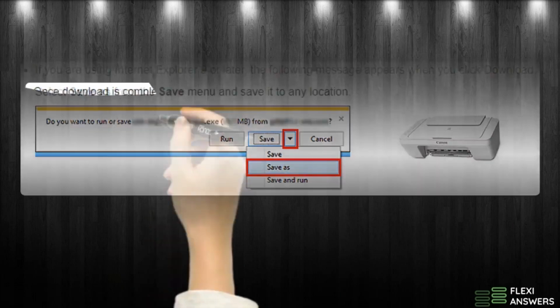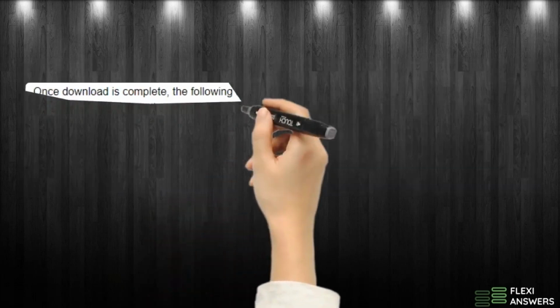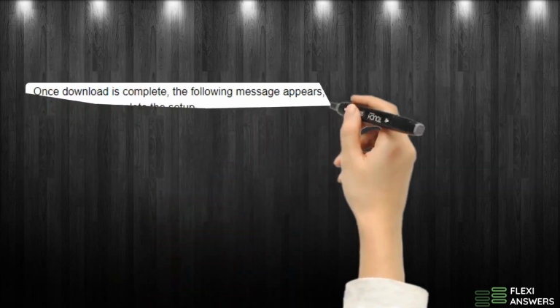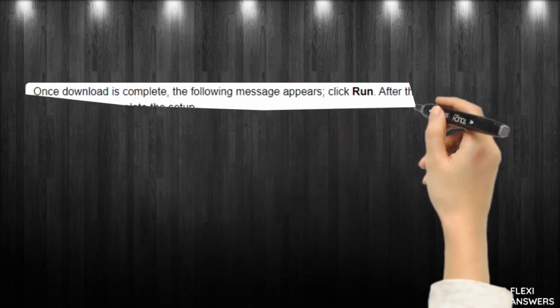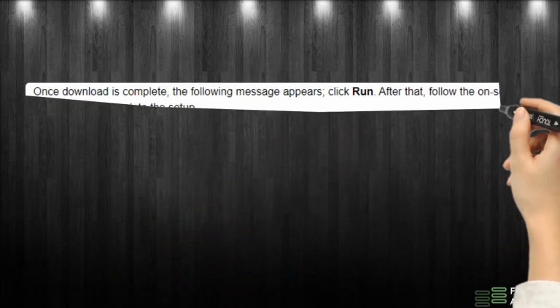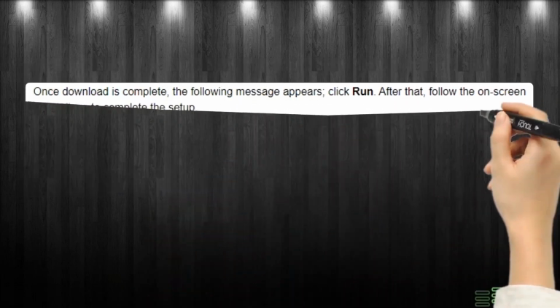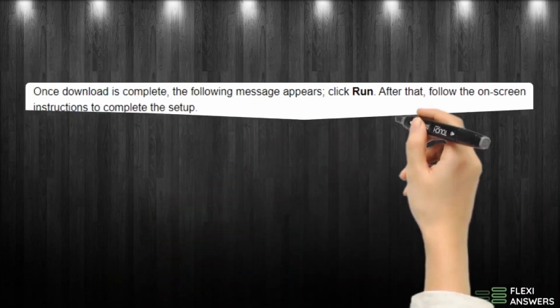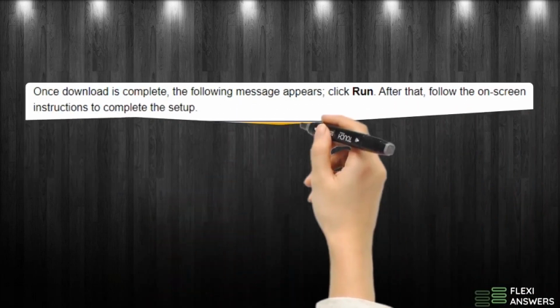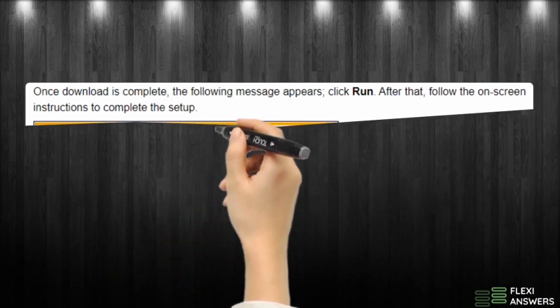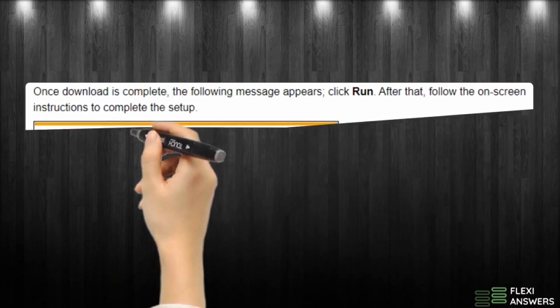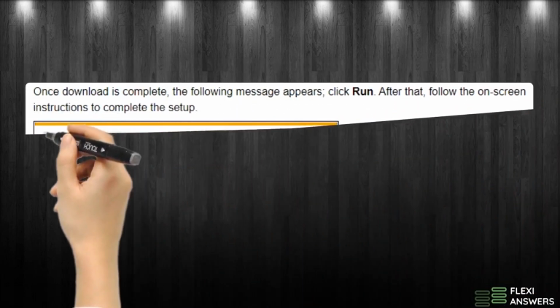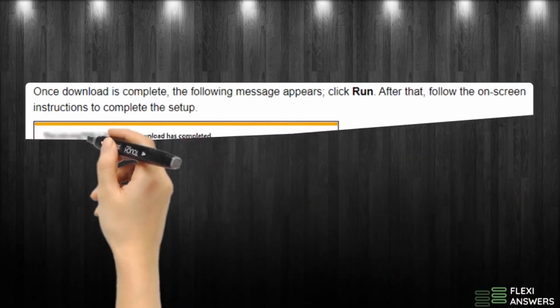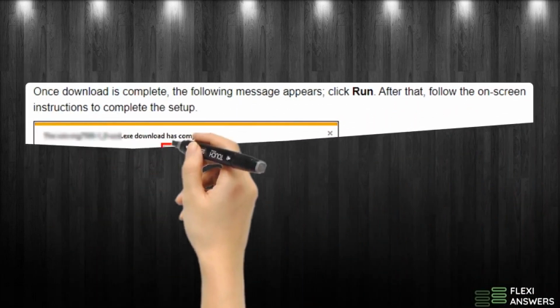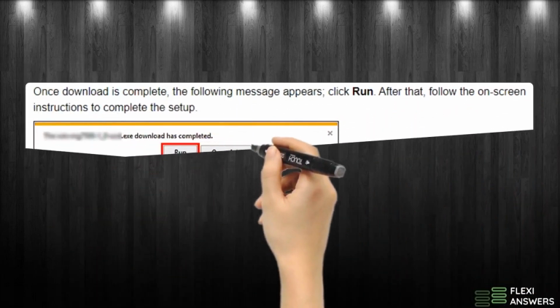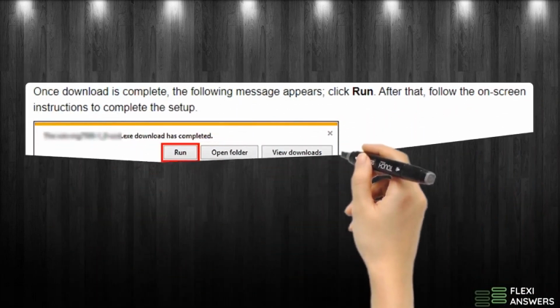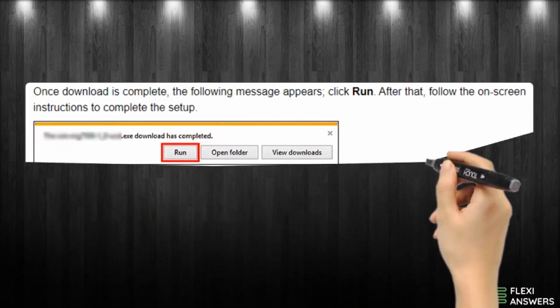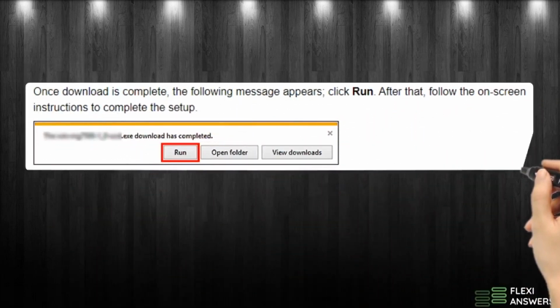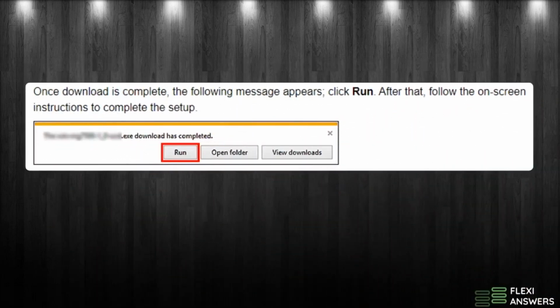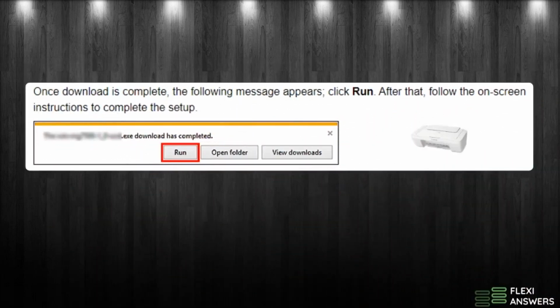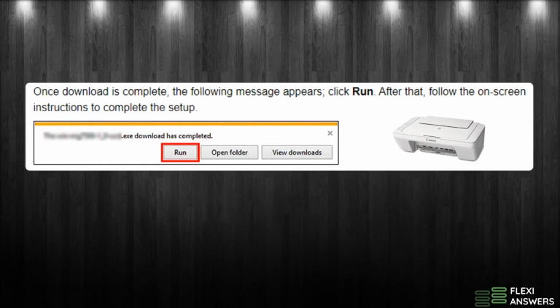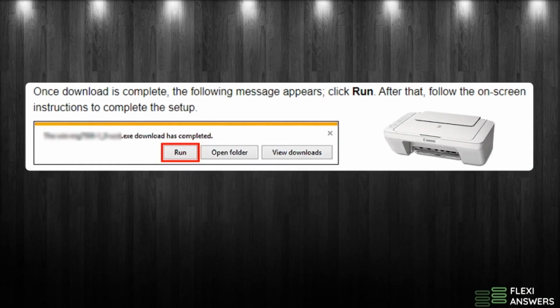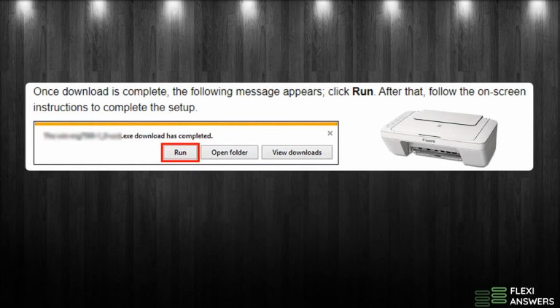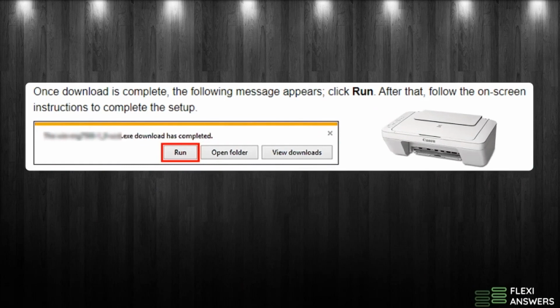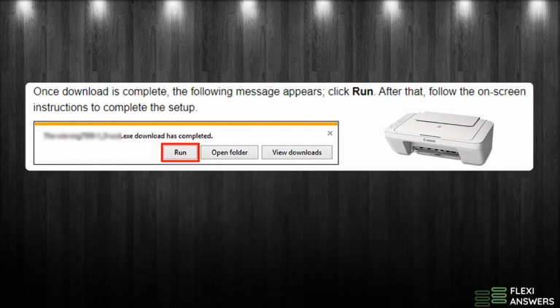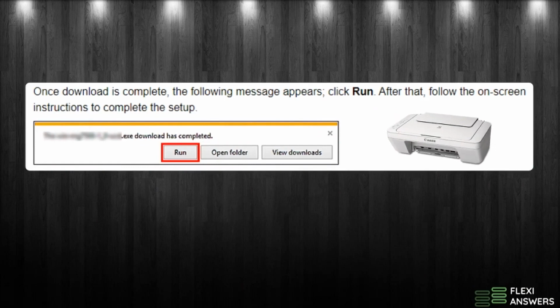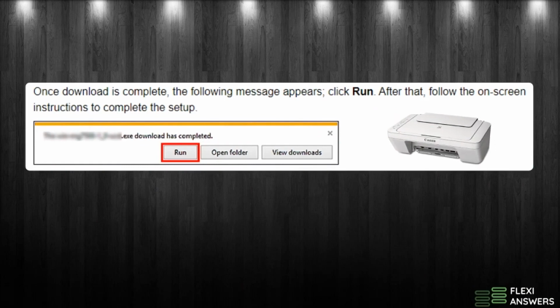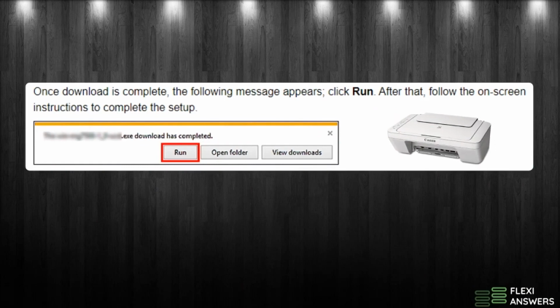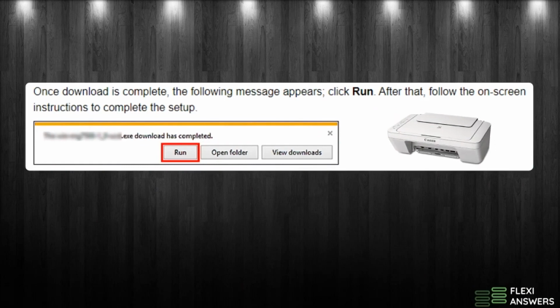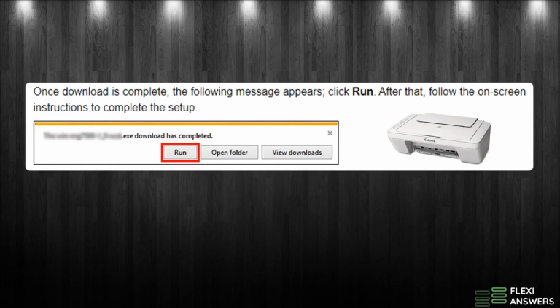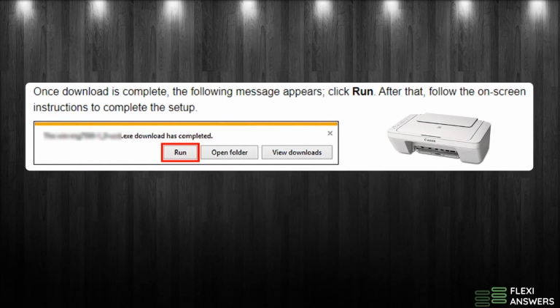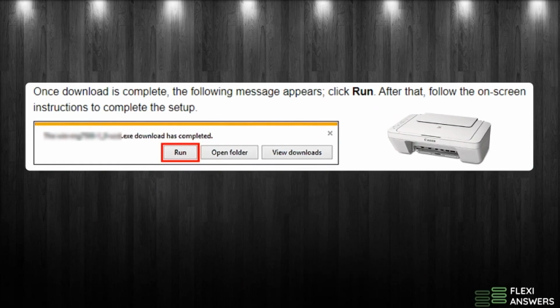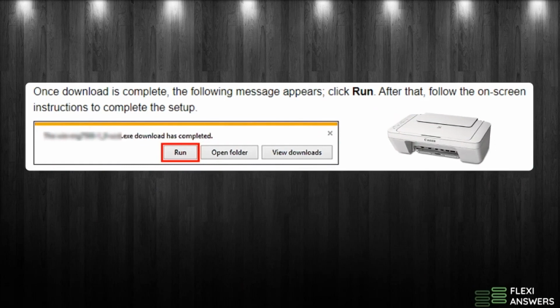Once the download is complete, the following message appears — click Run. After that, follow the on-screen instructions to complete the setup.